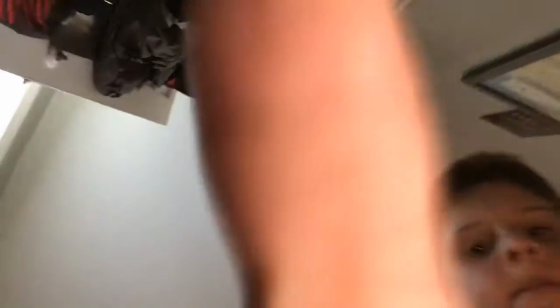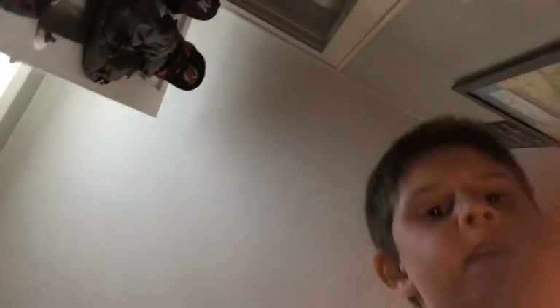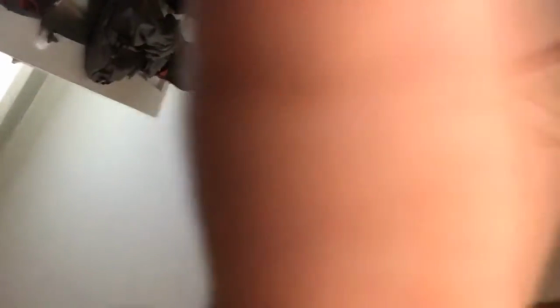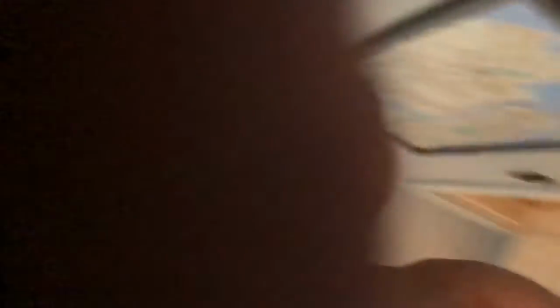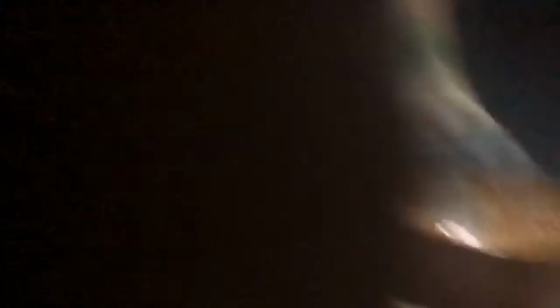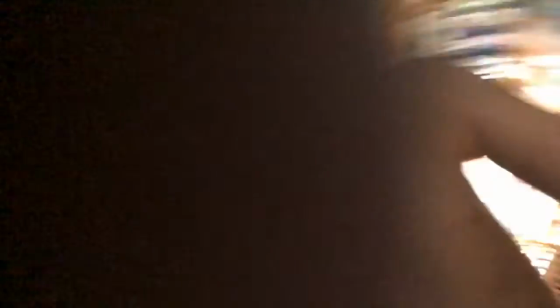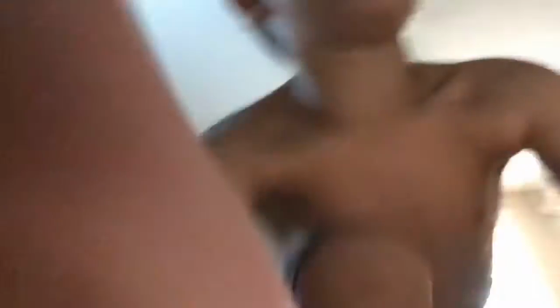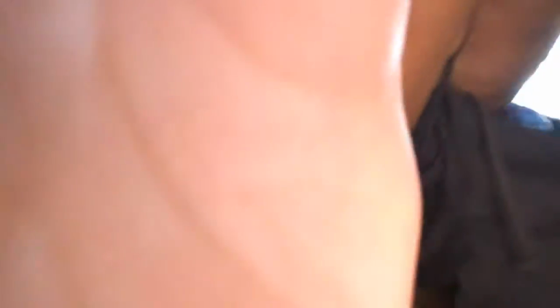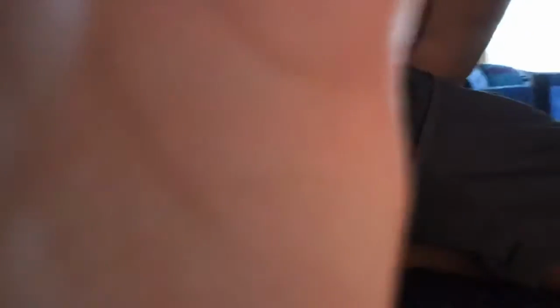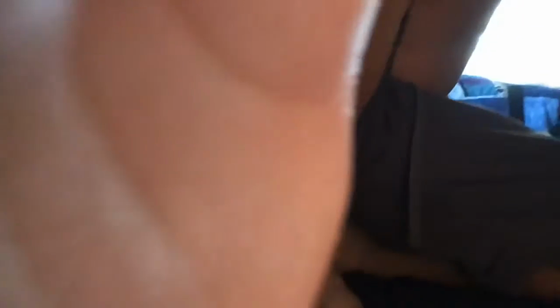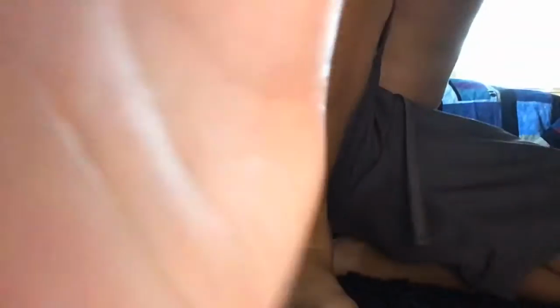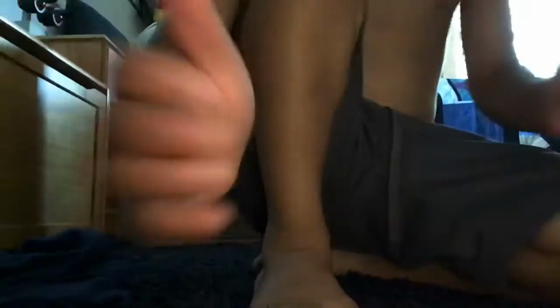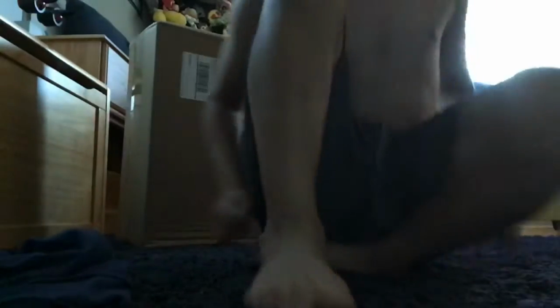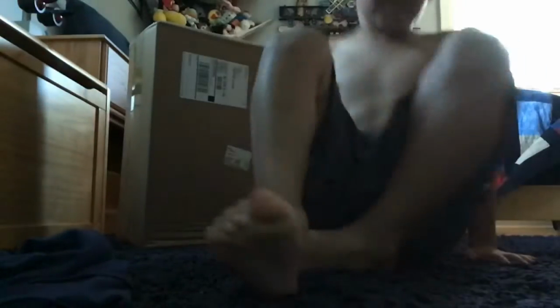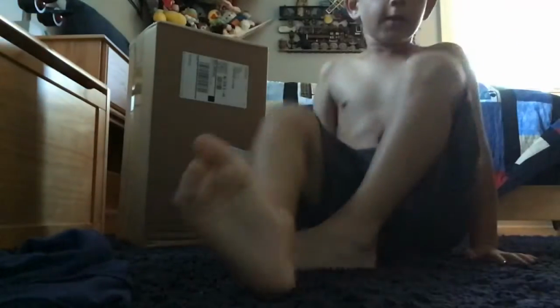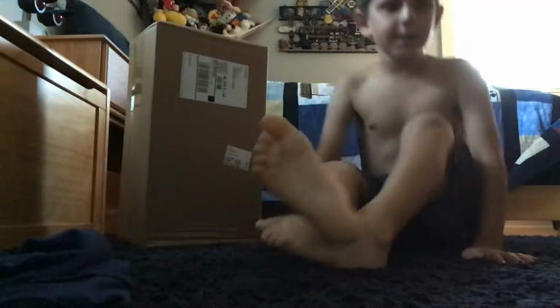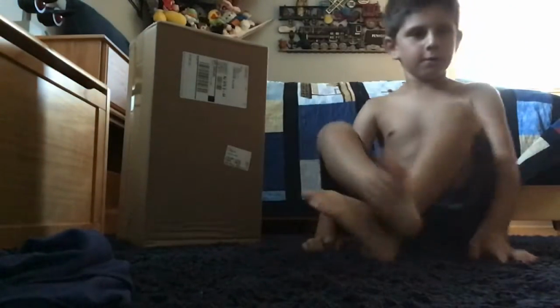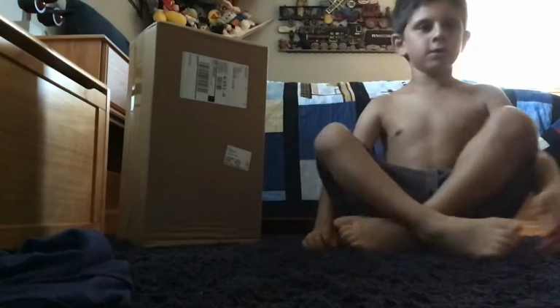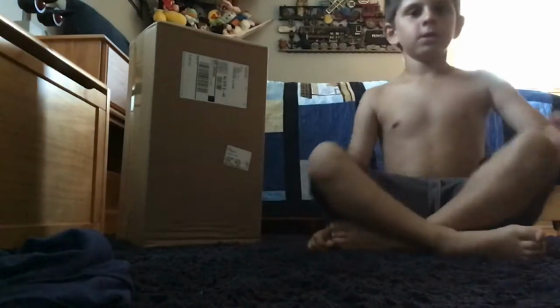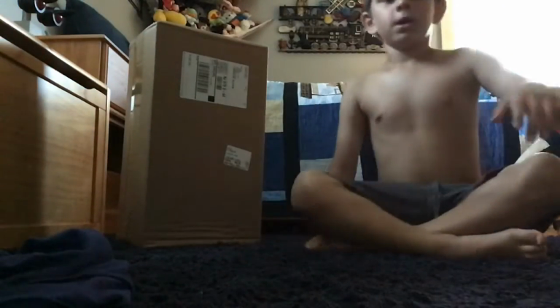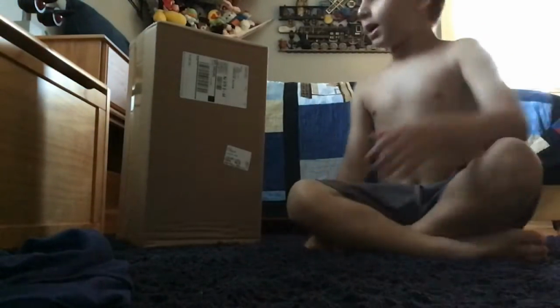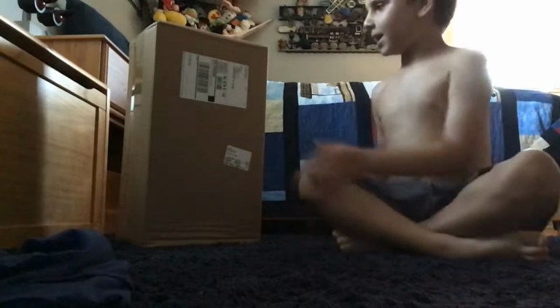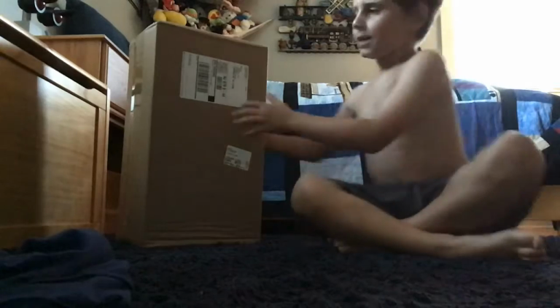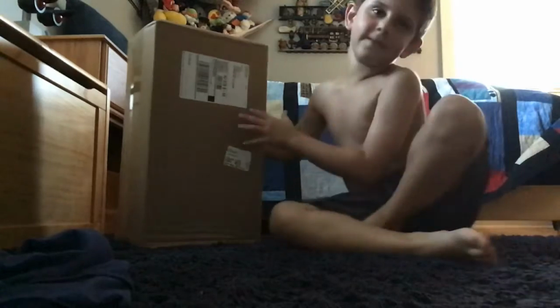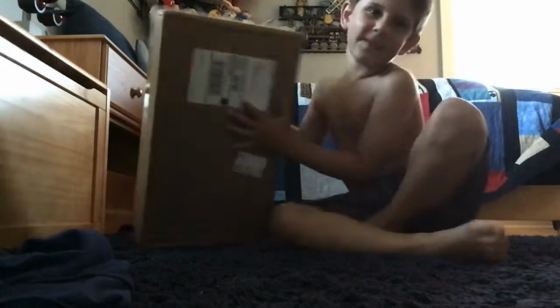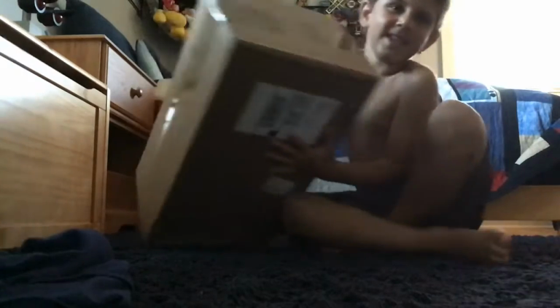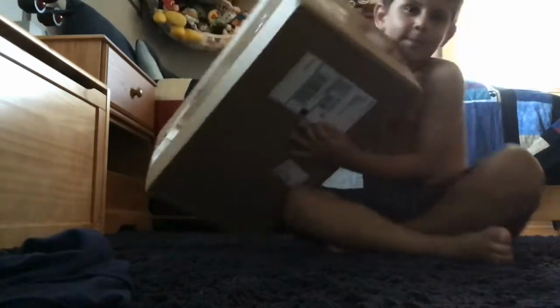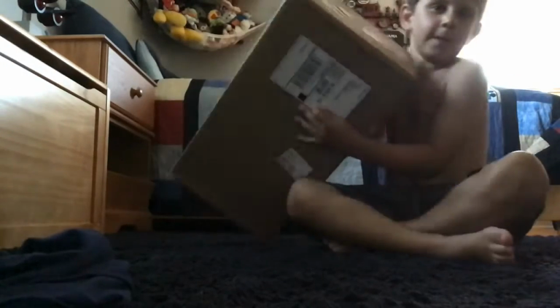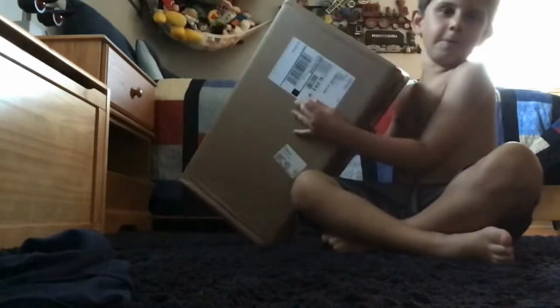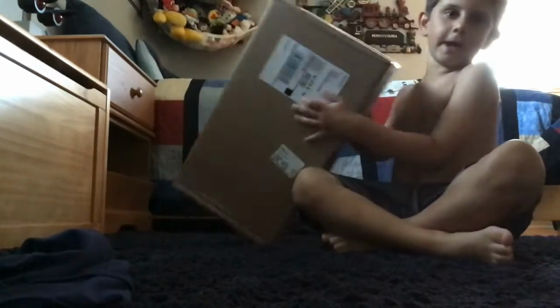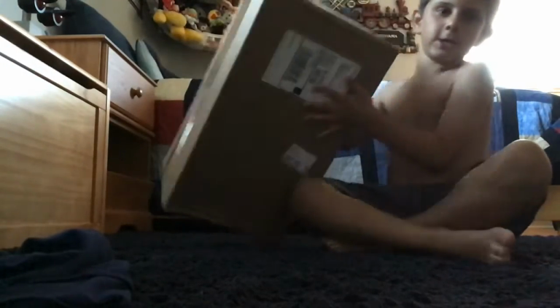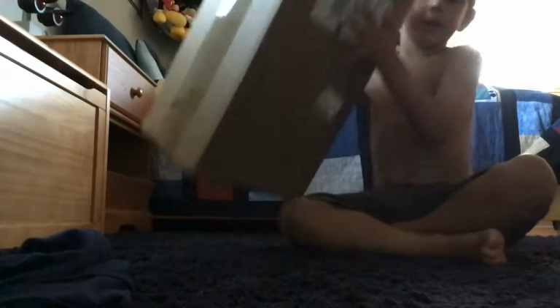Hey guys, it's Shabby's YouTube channel. I'm back with another video. I finally got my Playmobil package today.